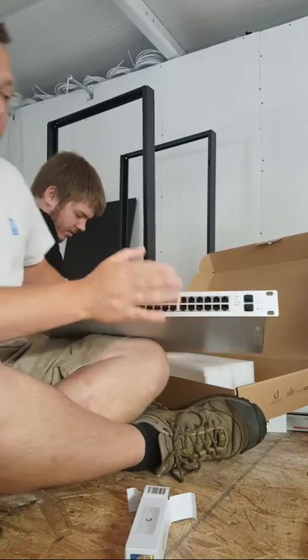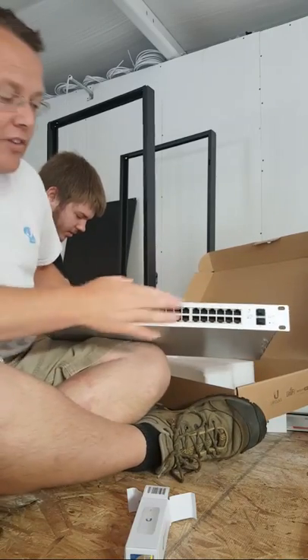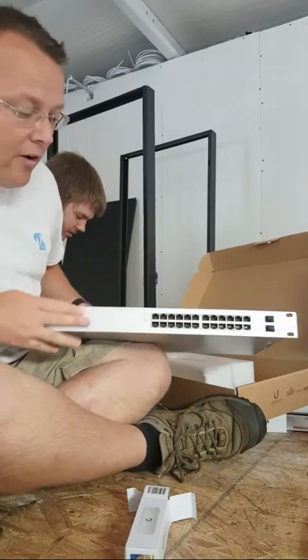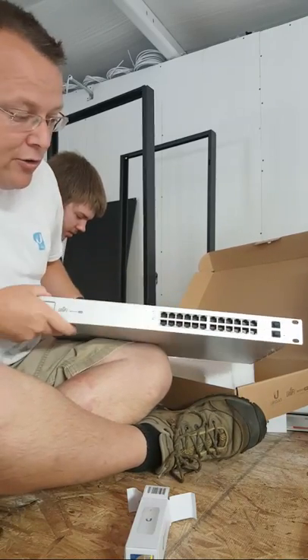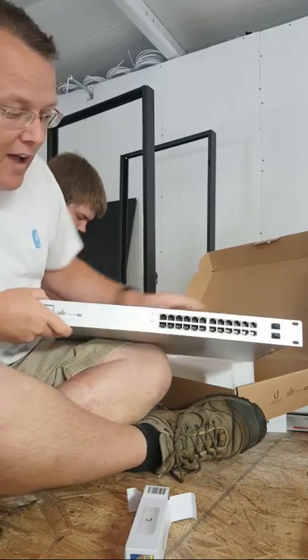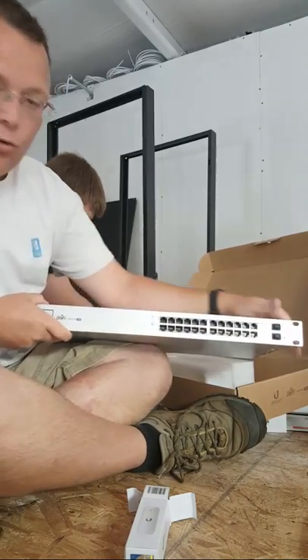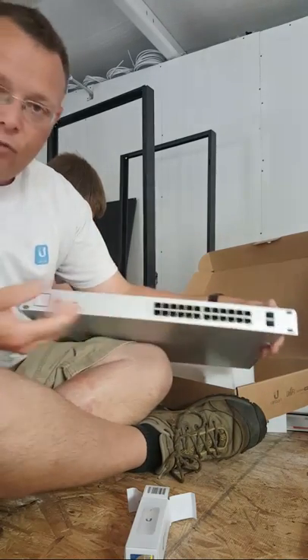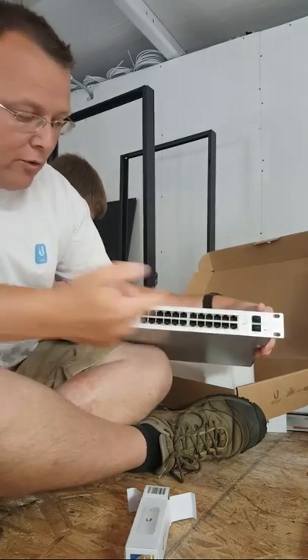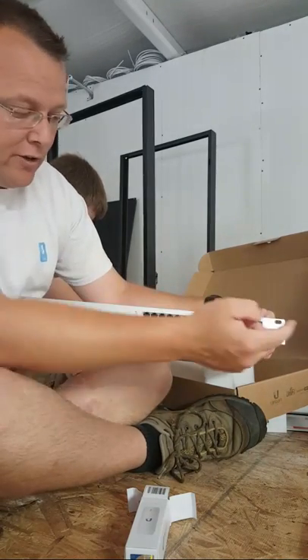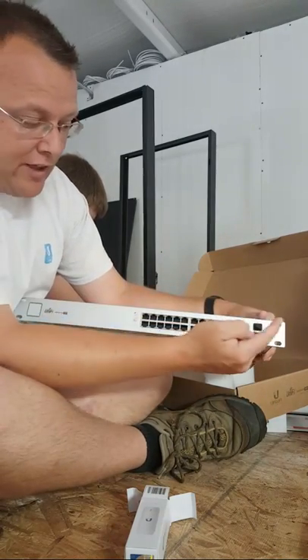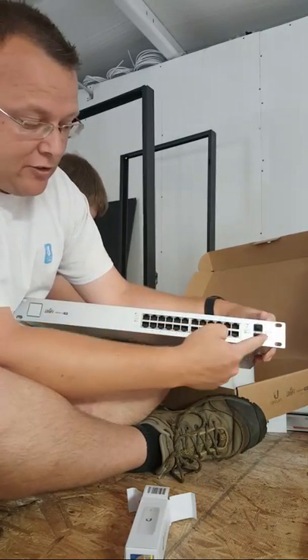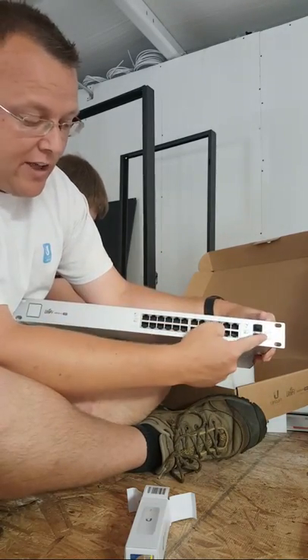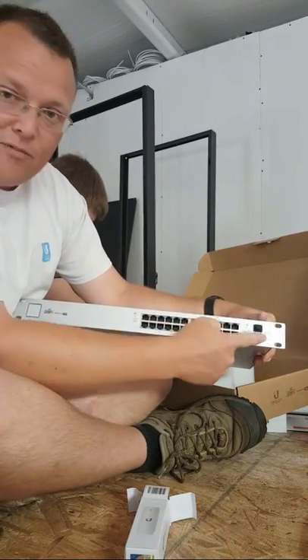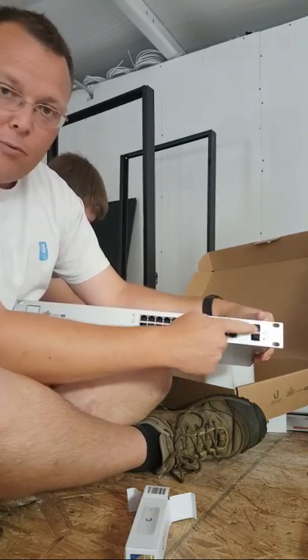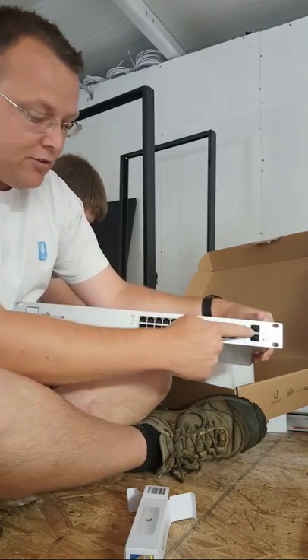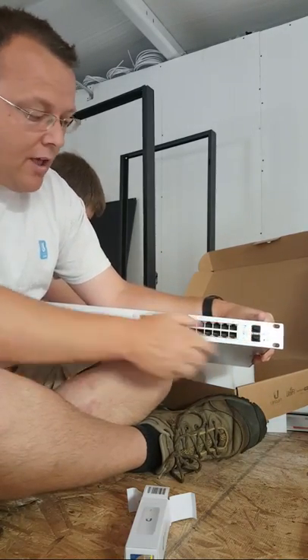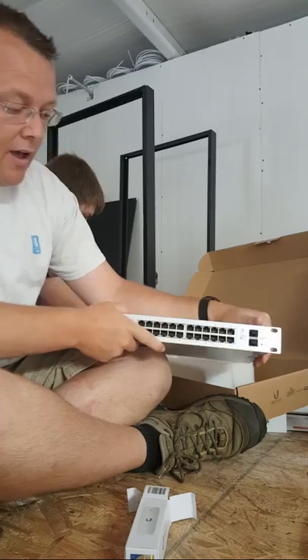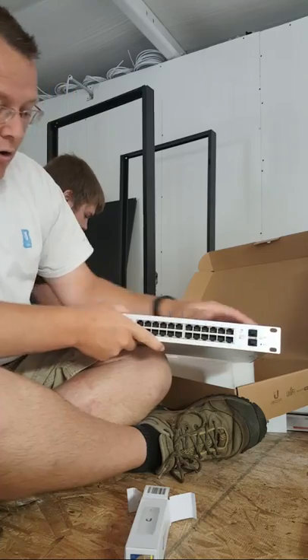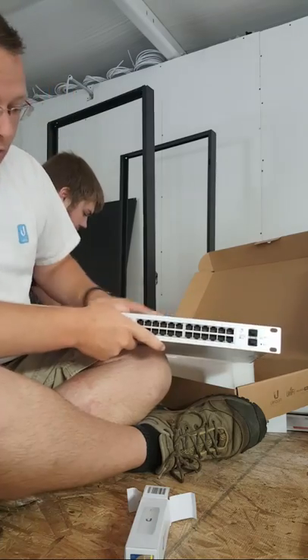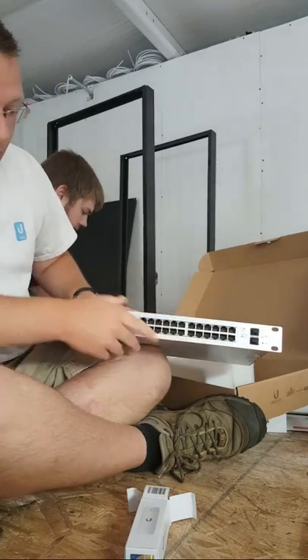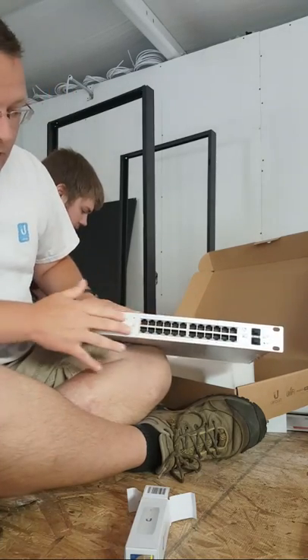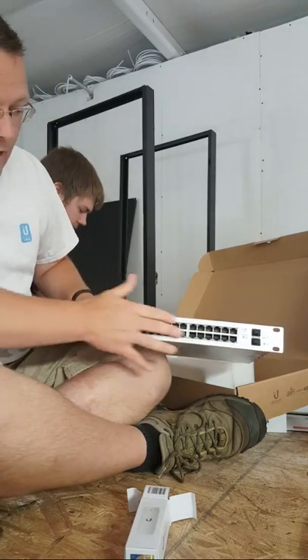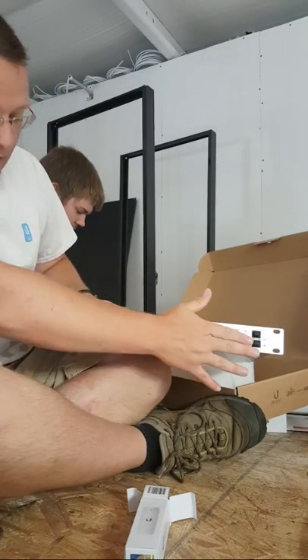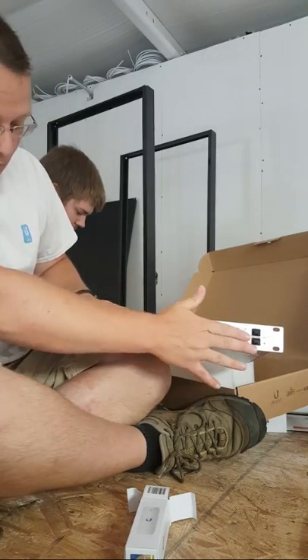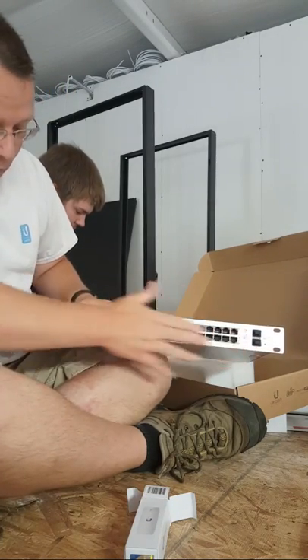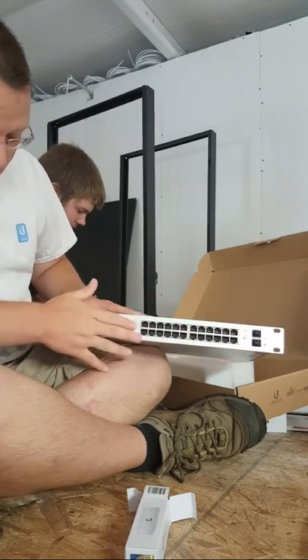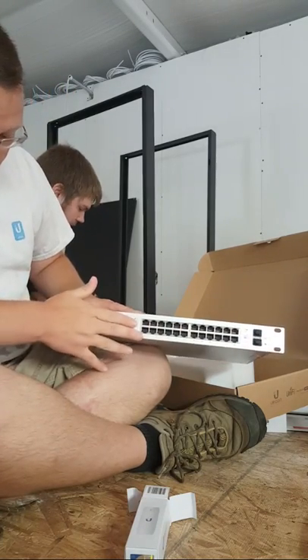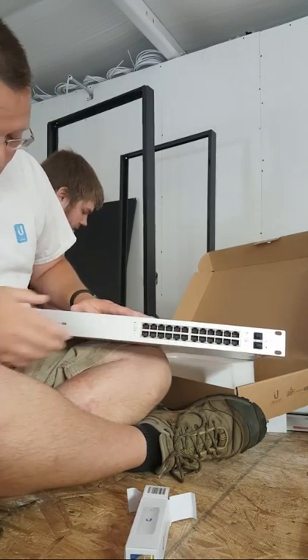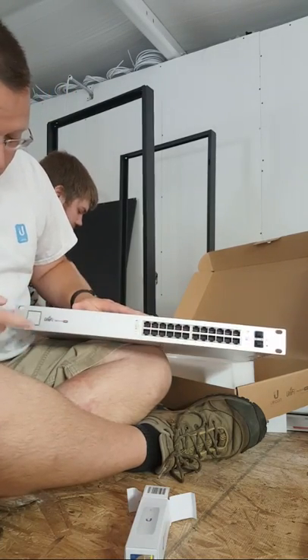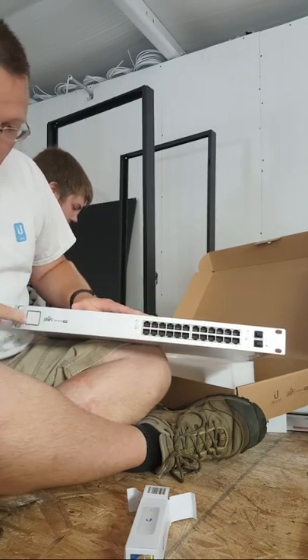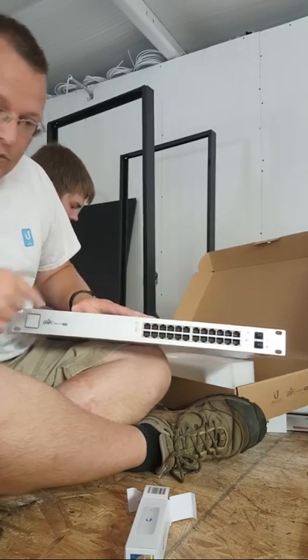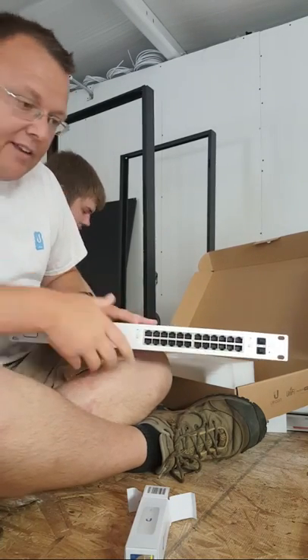Here is our UniFi 24-port switch. We've got the two SFP ports over here, the 24 gigabit ports, and of course the LED.